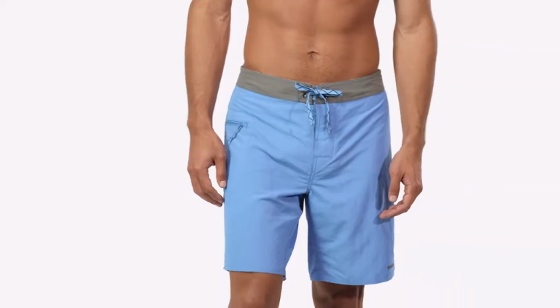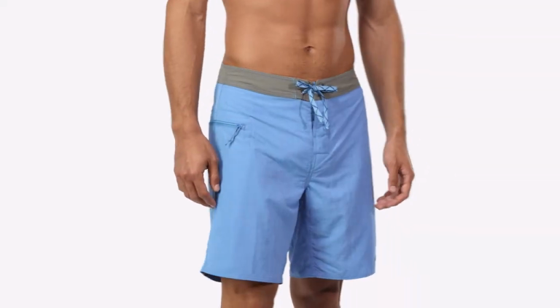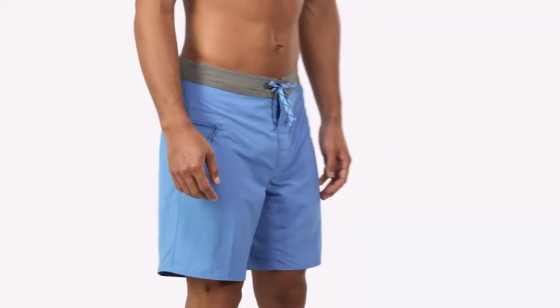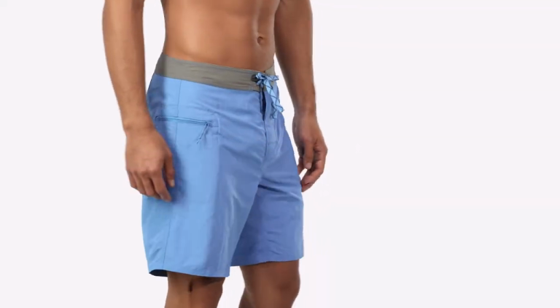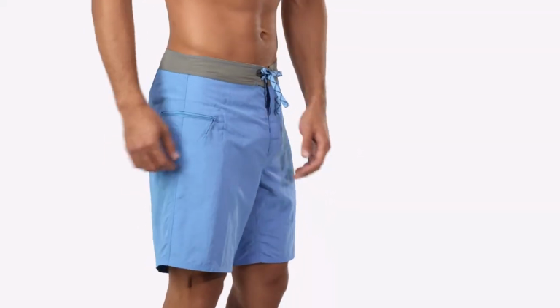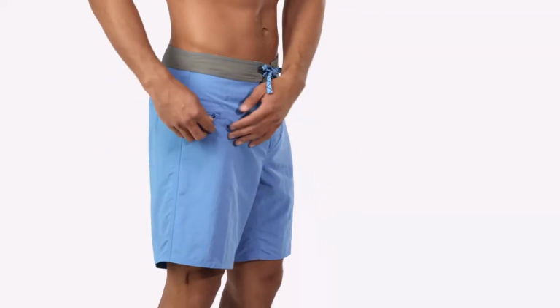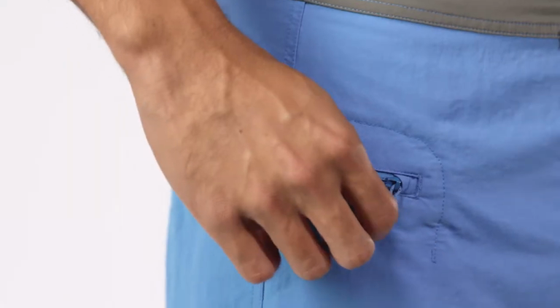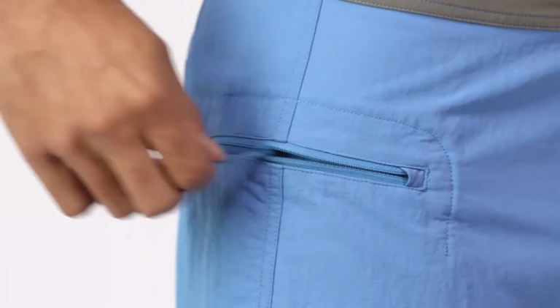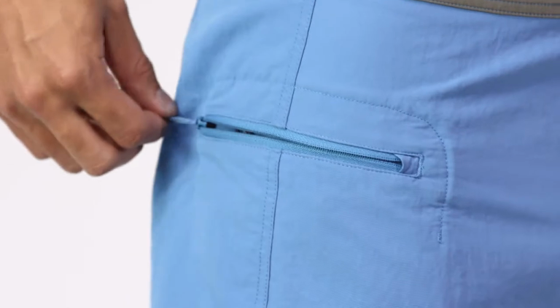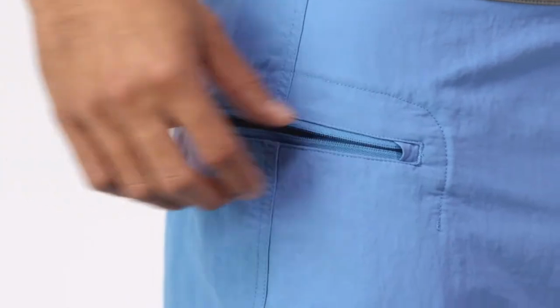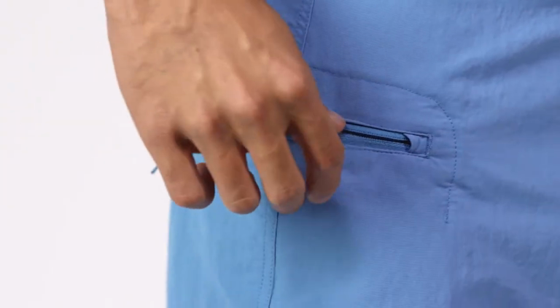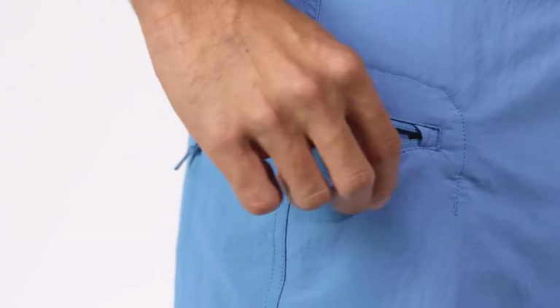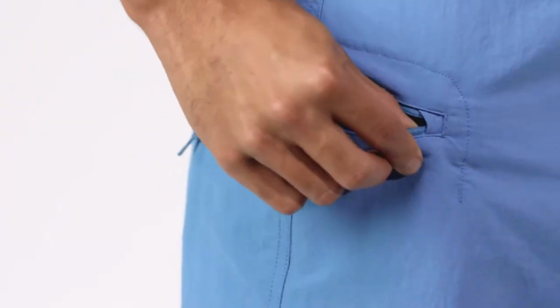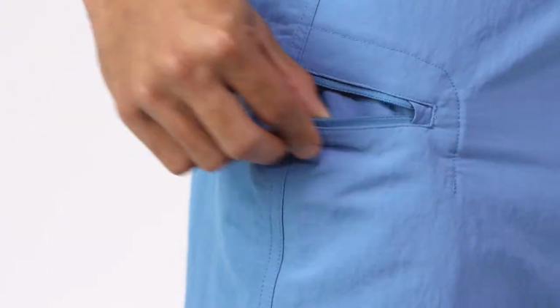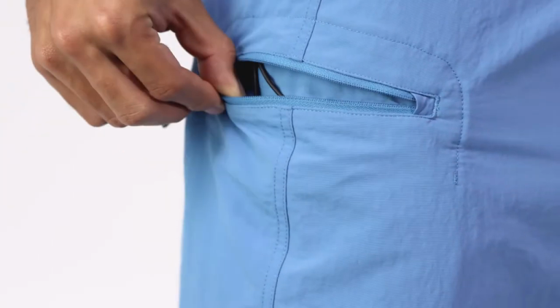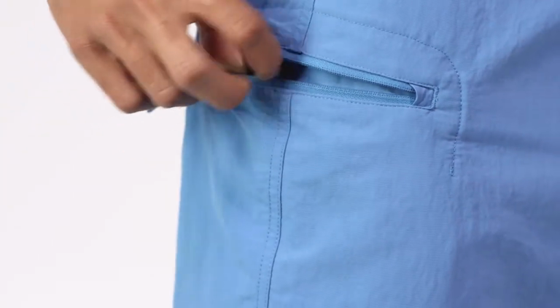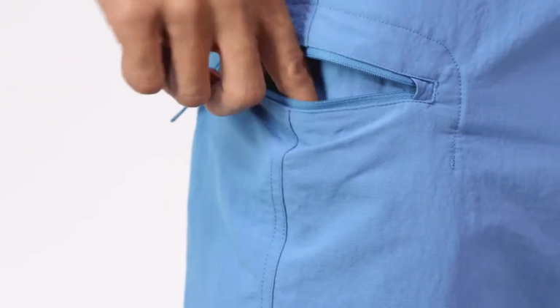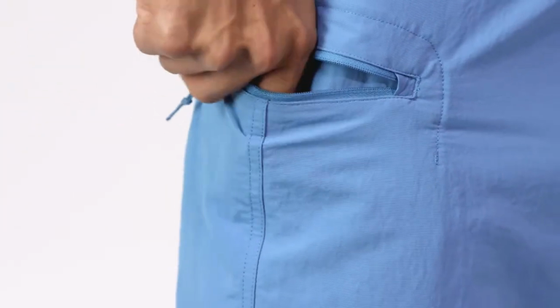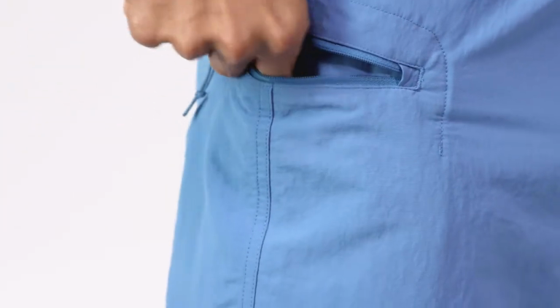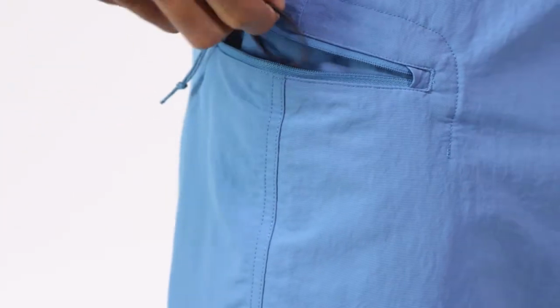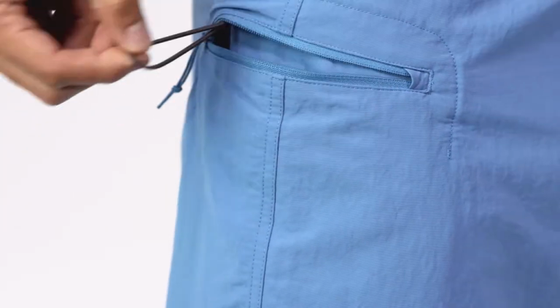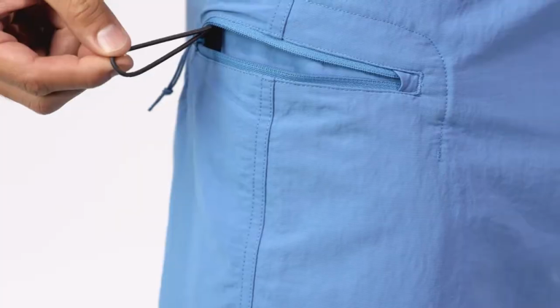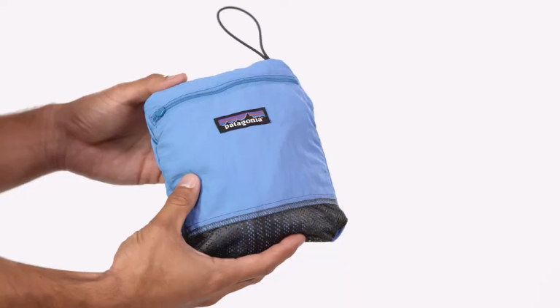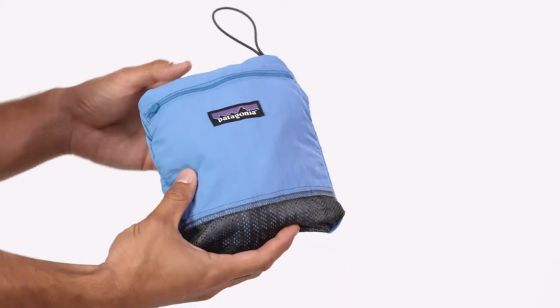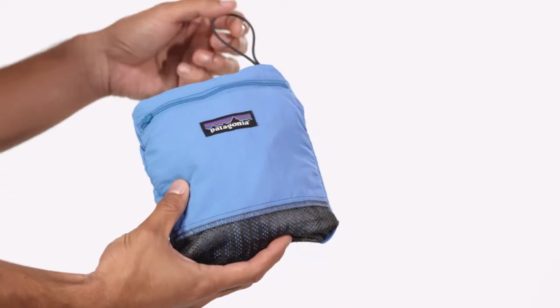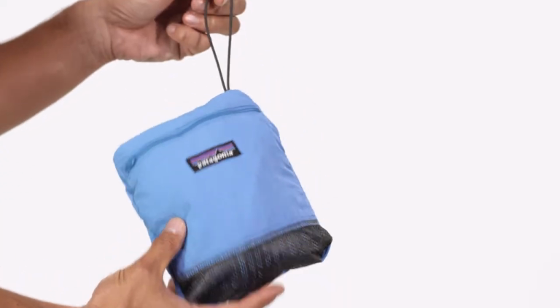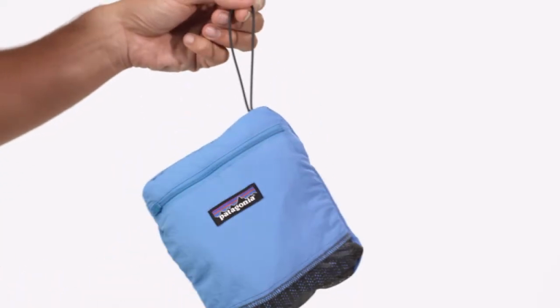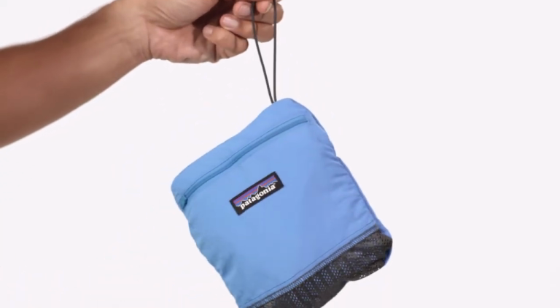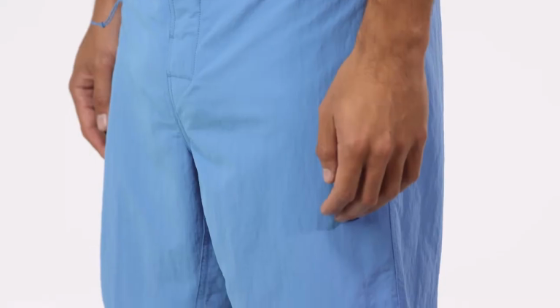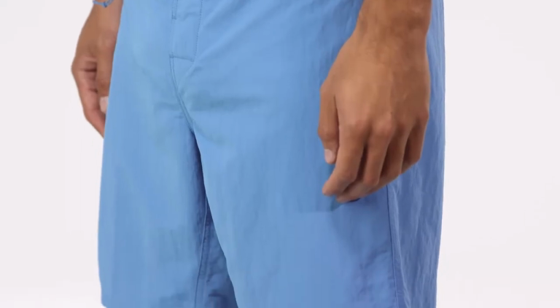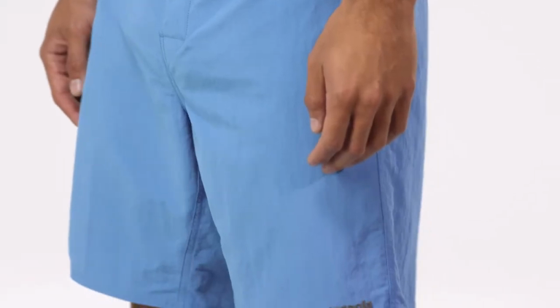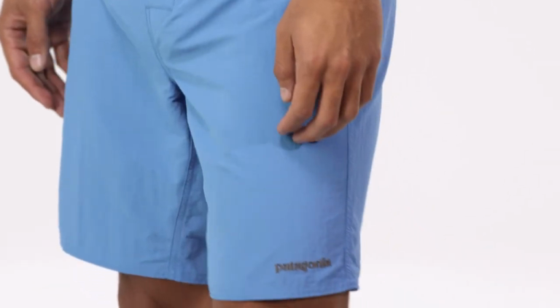The hip pocket is self-draining and secures with a corrosion-proof plastic zipper with a zipper pull for ease of use. The pocket has an internal key loop and doubles as a self-storage pouch. The outseam is 19 inches.